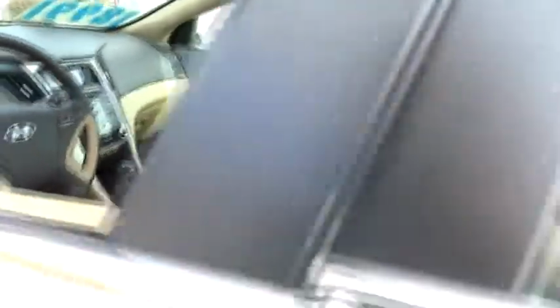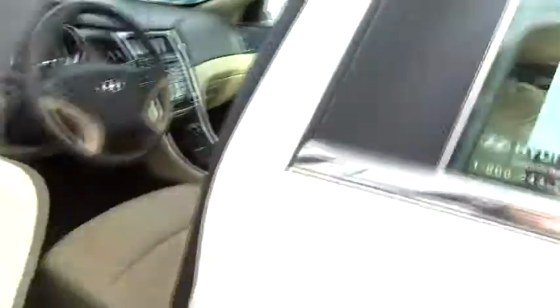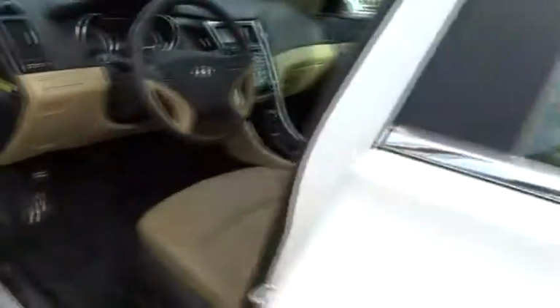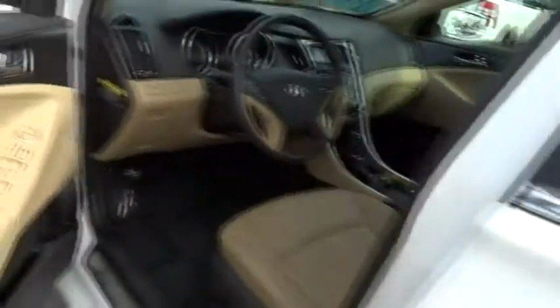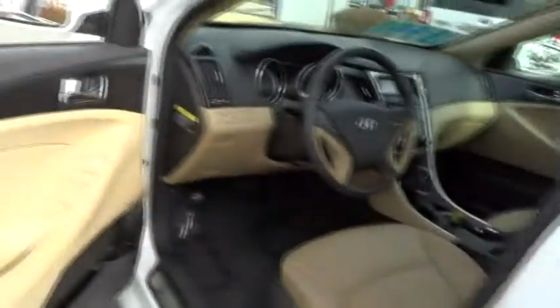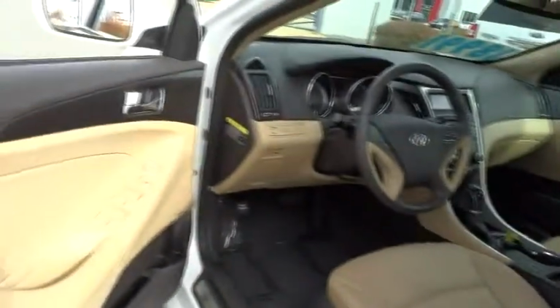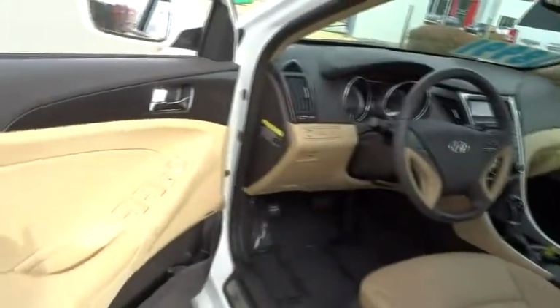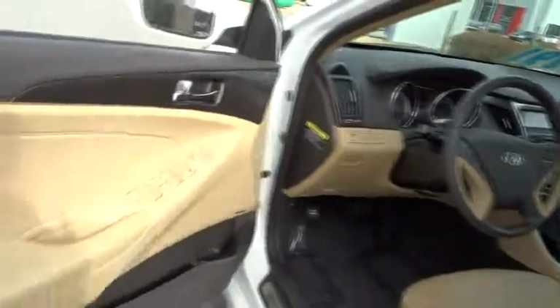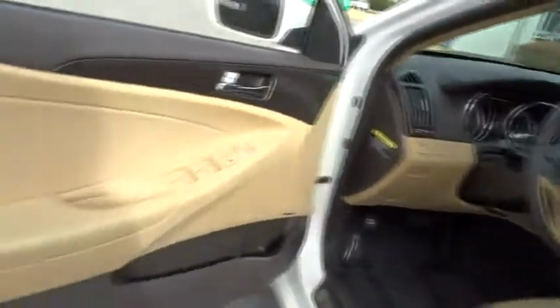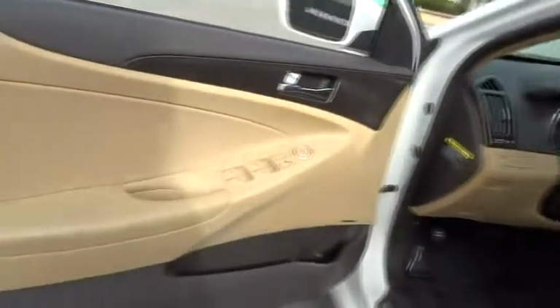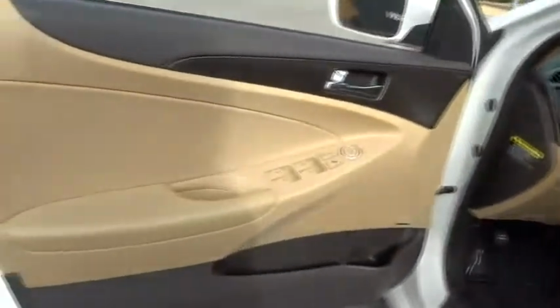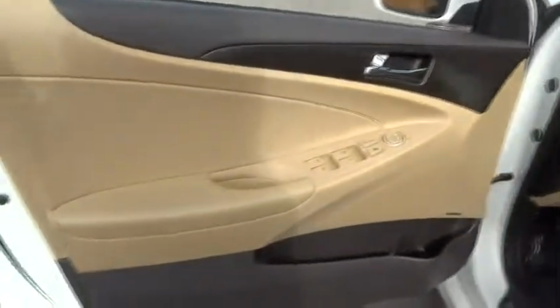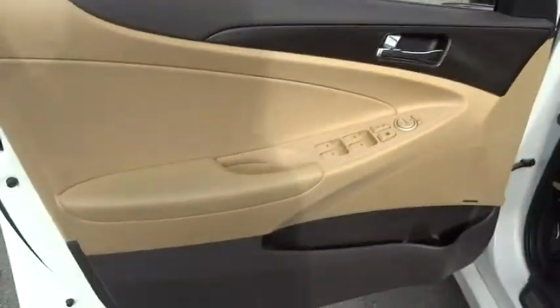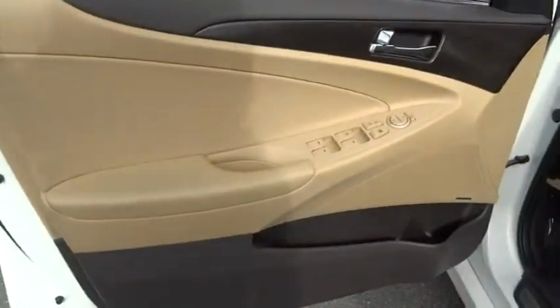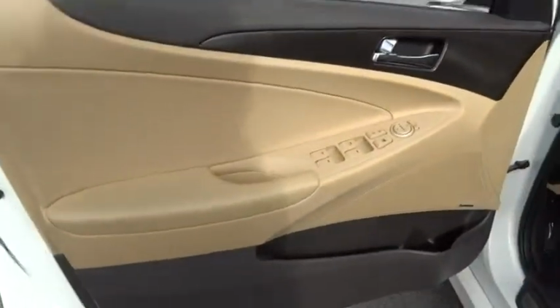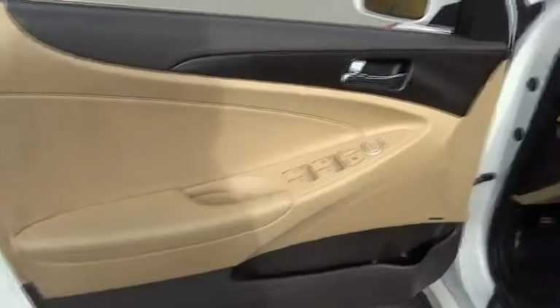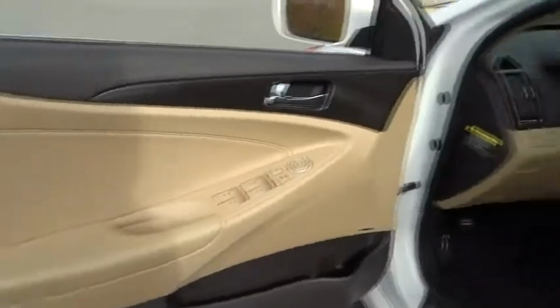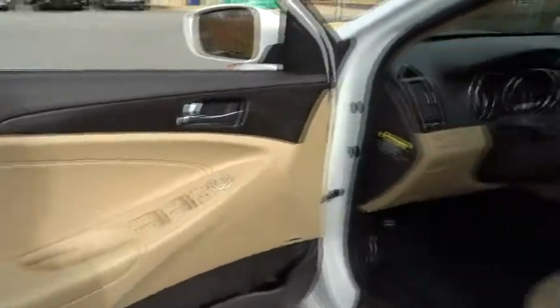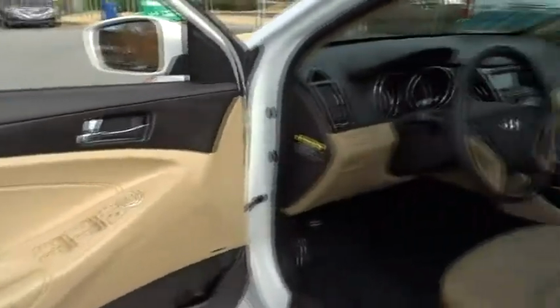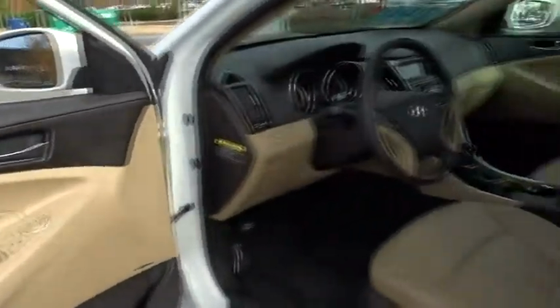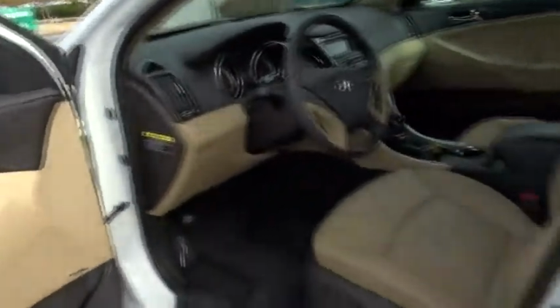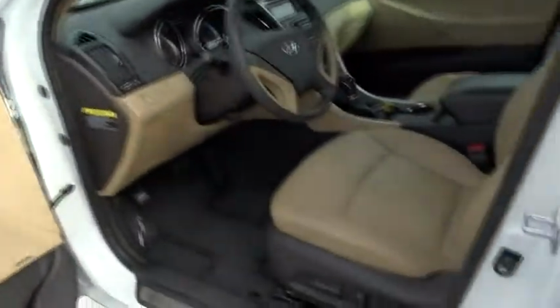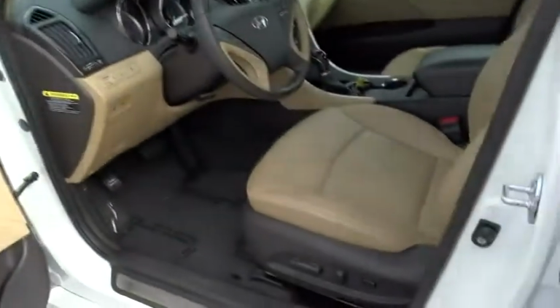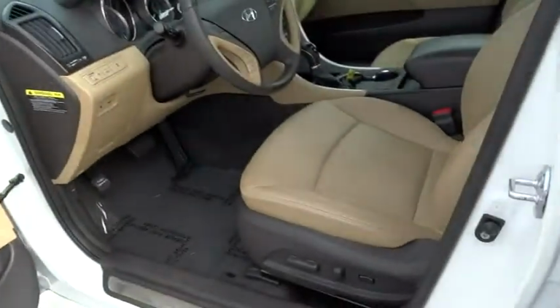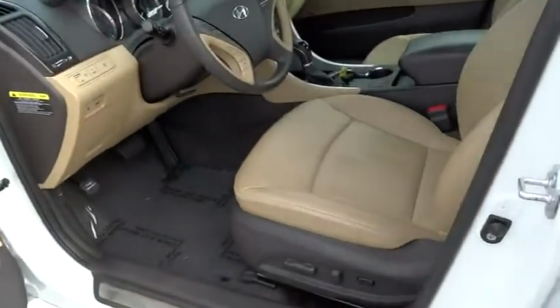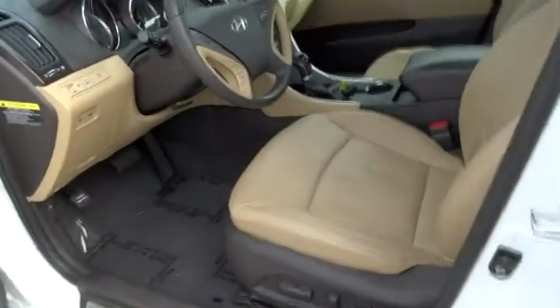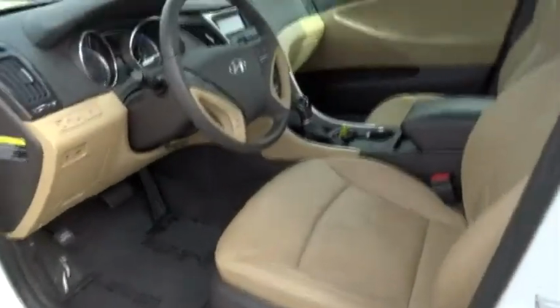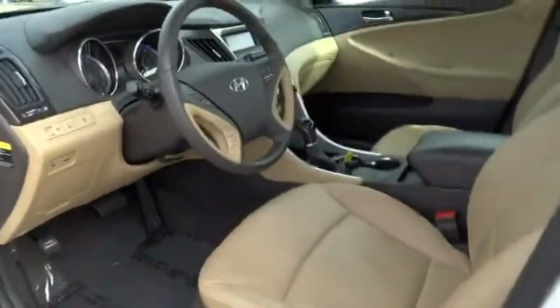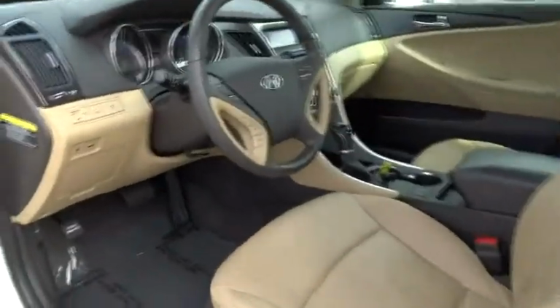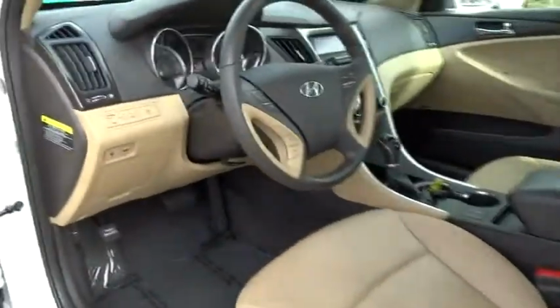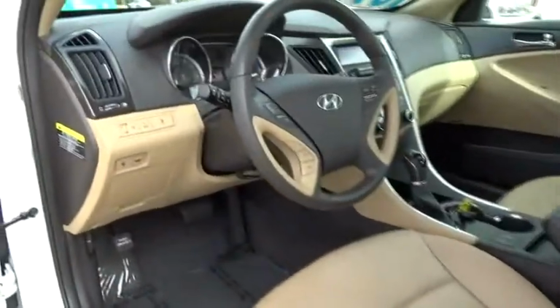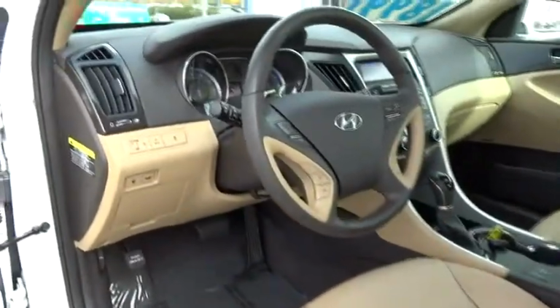Keyless start, keyless entry, aluminum wheels, four-wheel disc brakes, cruise control, premium sound system, climate control.